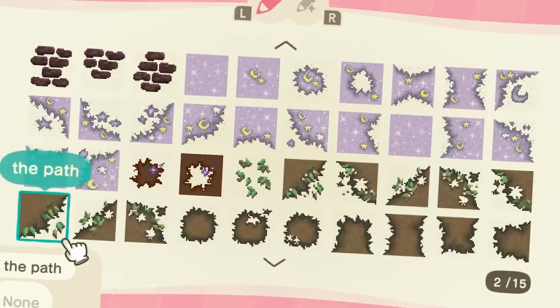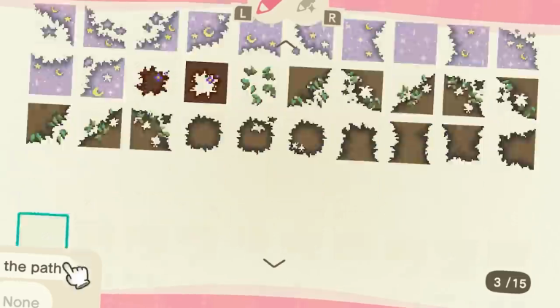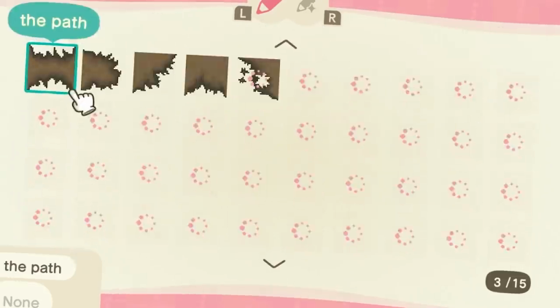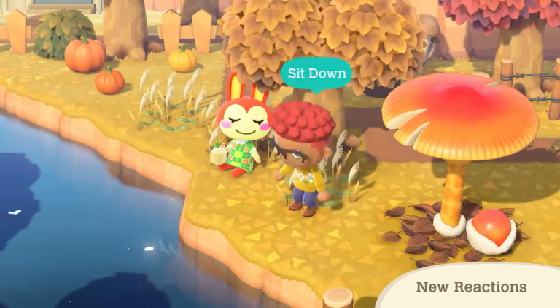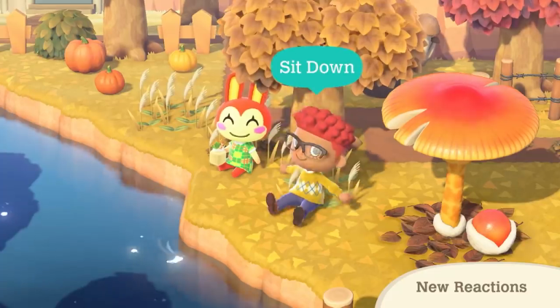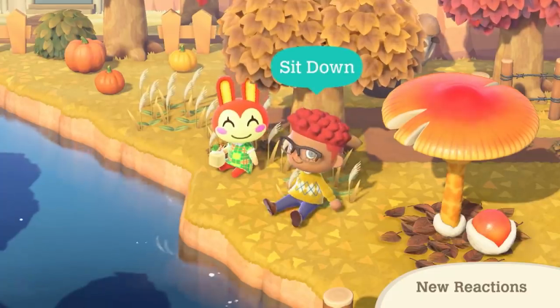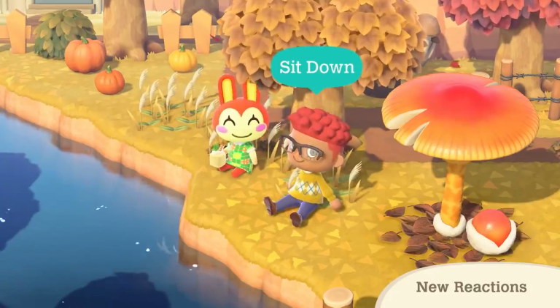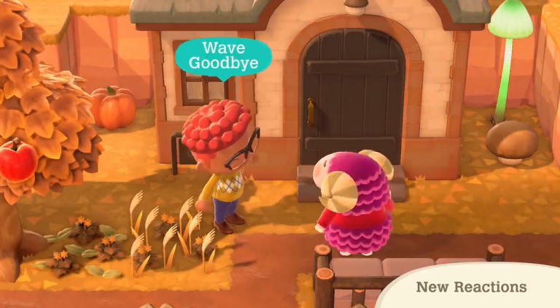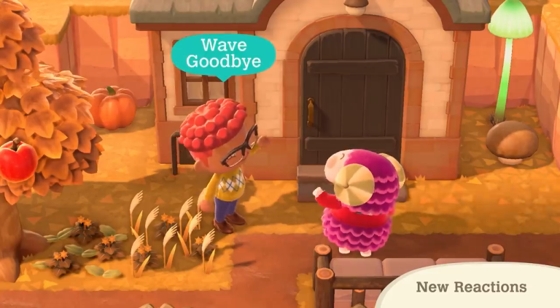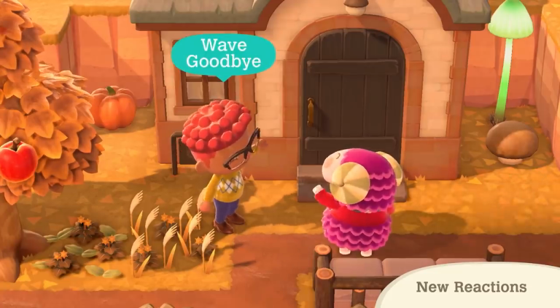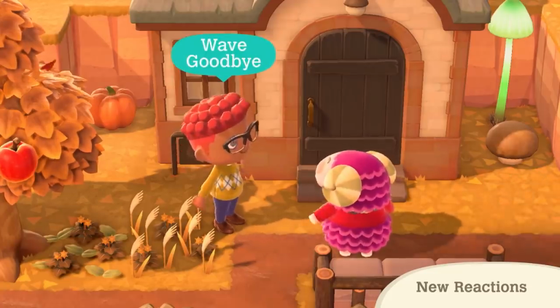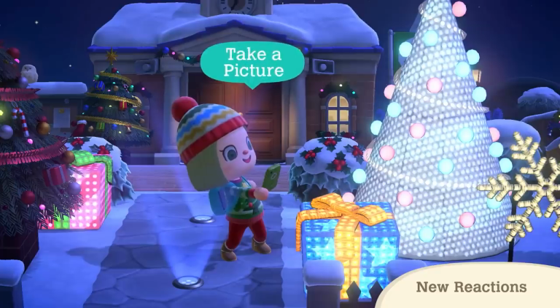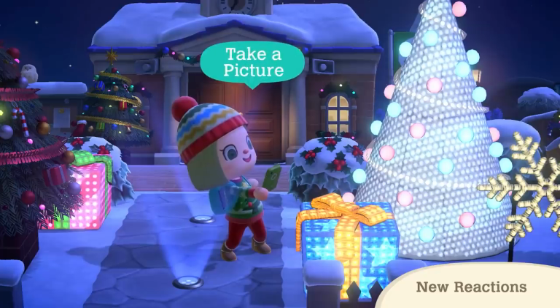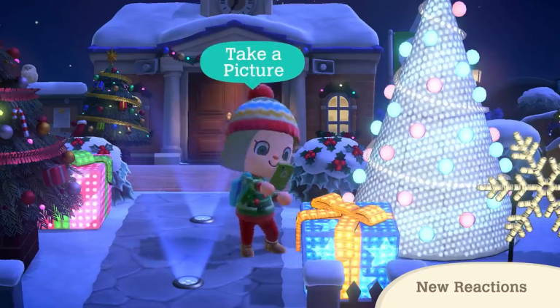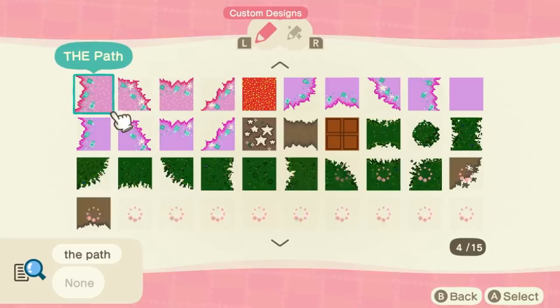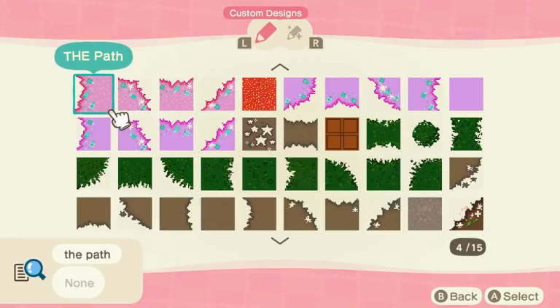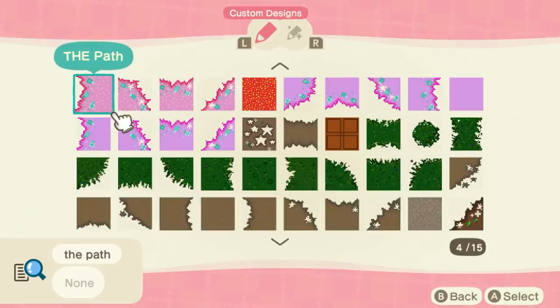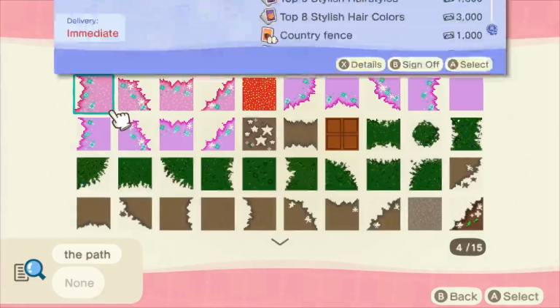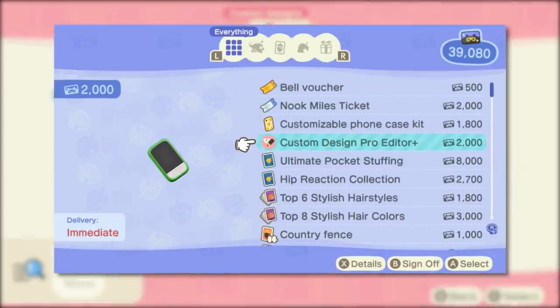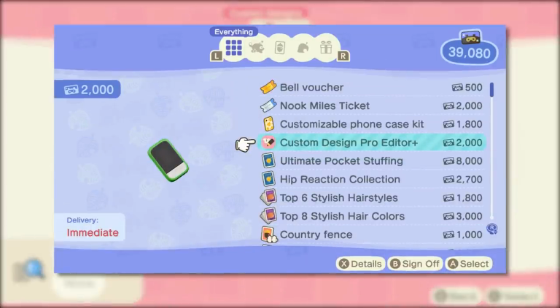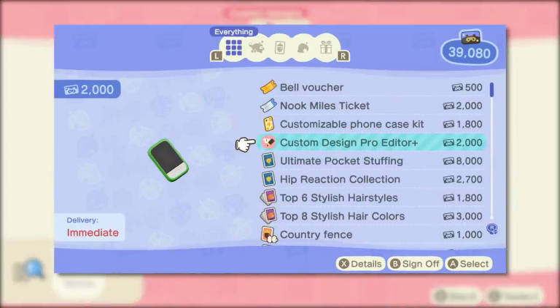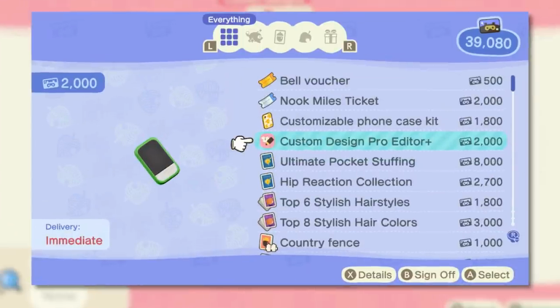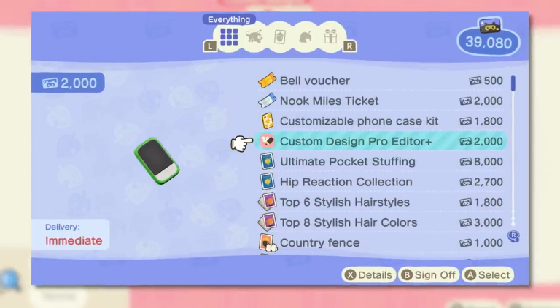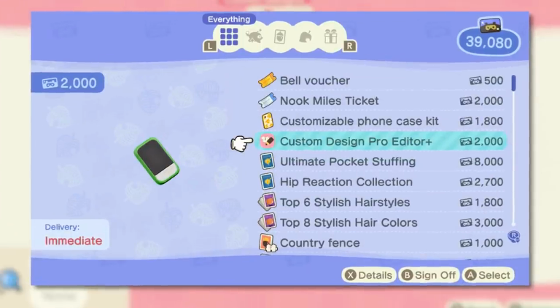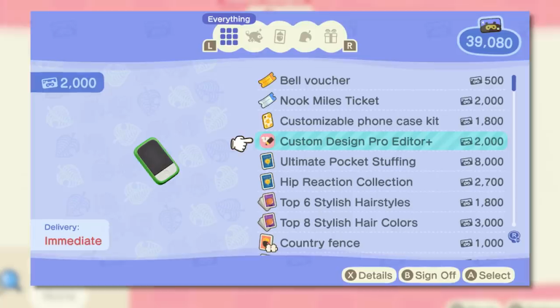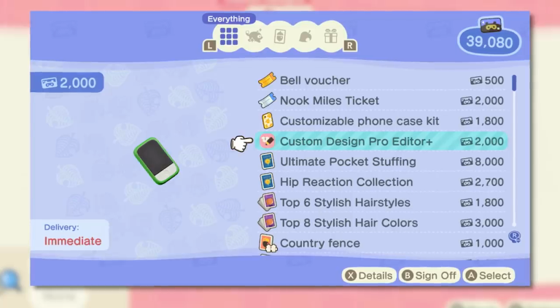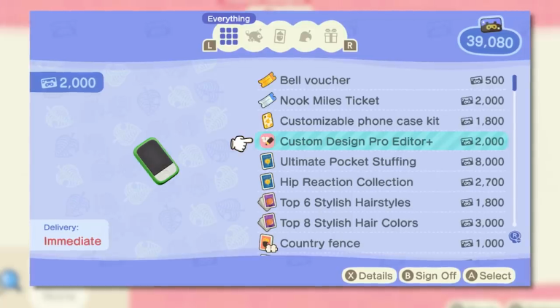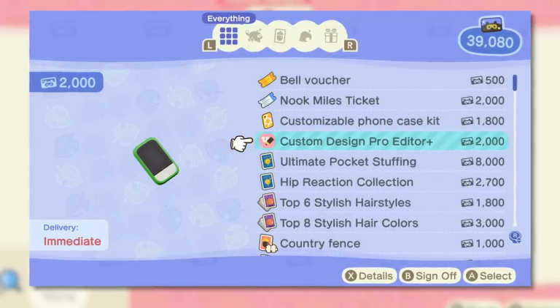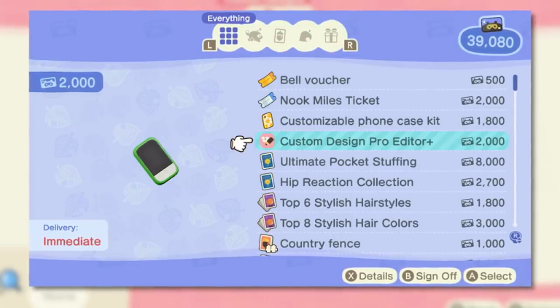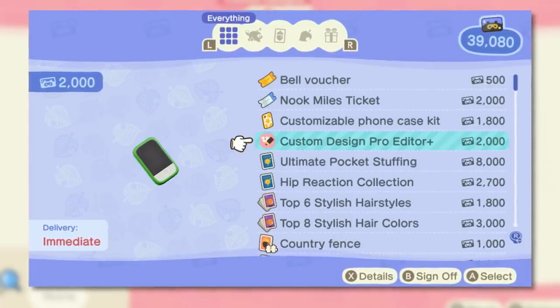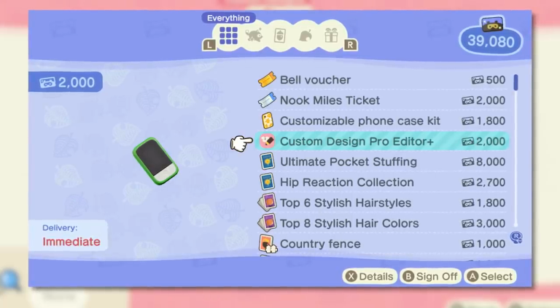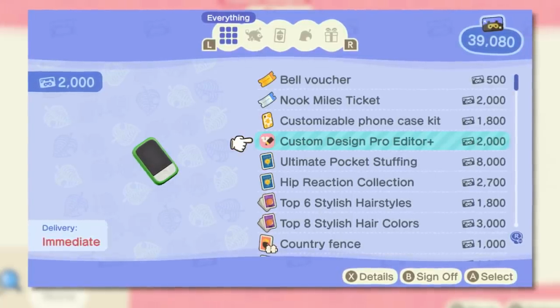I'm floored. Nintendo has proven in the past that they do listen to us, and boy did they. You'll have to purchase the extra slots from the Nook Stop with your Nook Miles, so if you don't have the 2,000 miles necessary, start doing your Nook Miles plus goals.